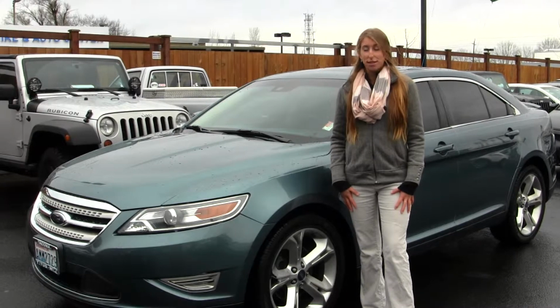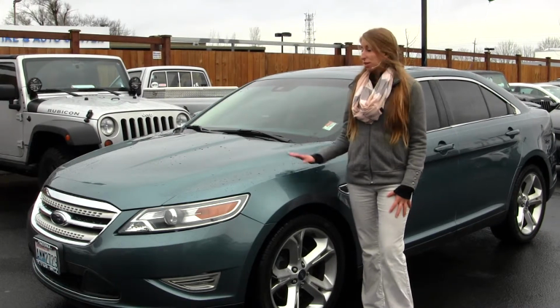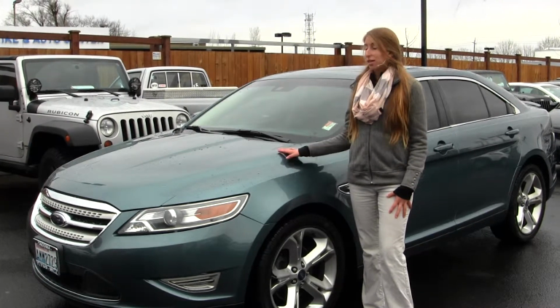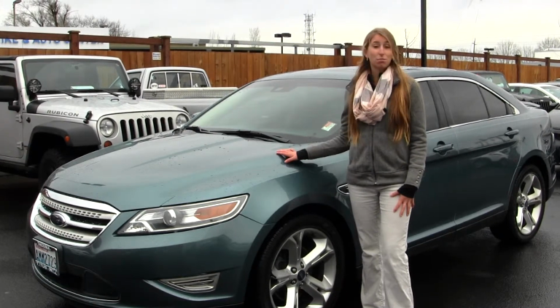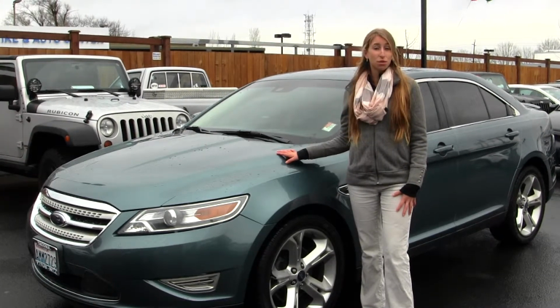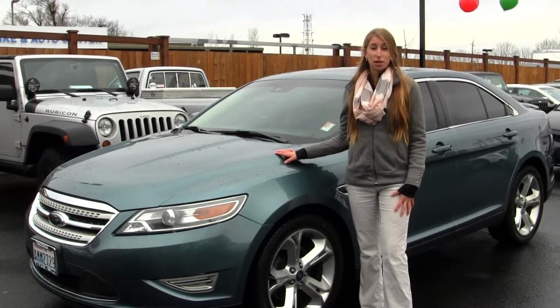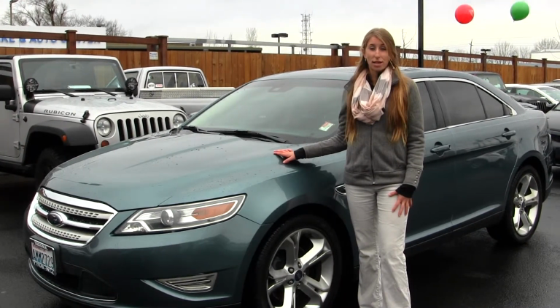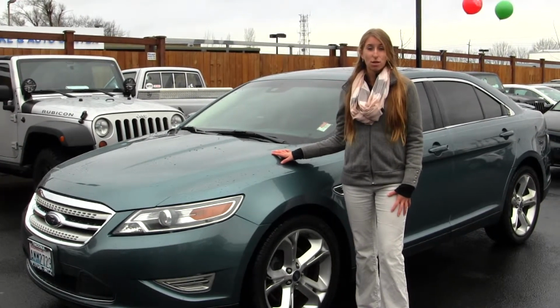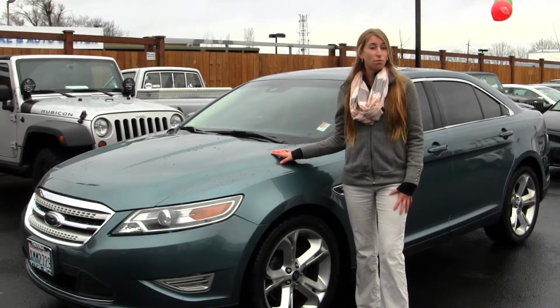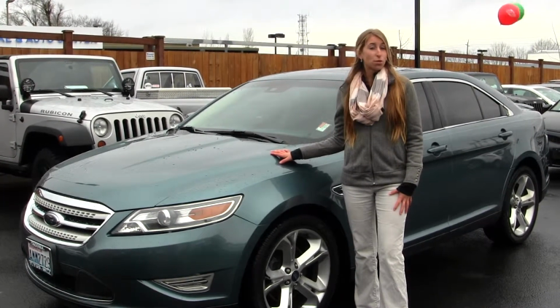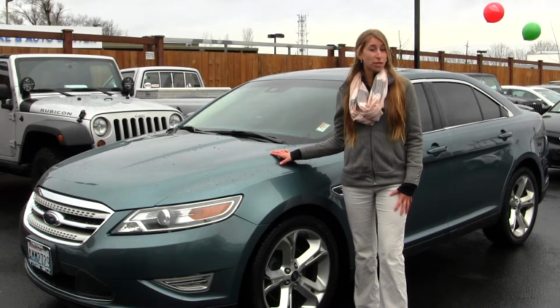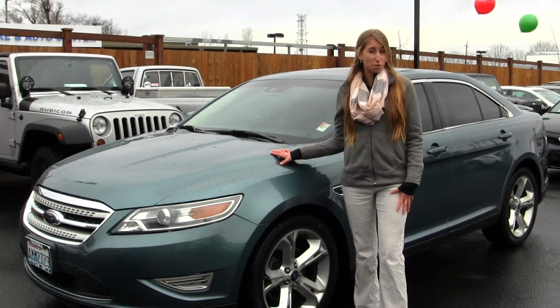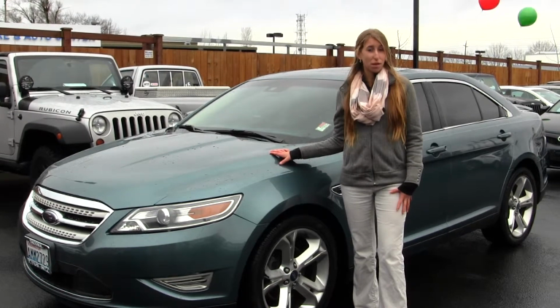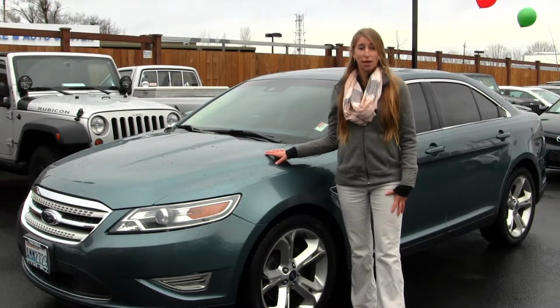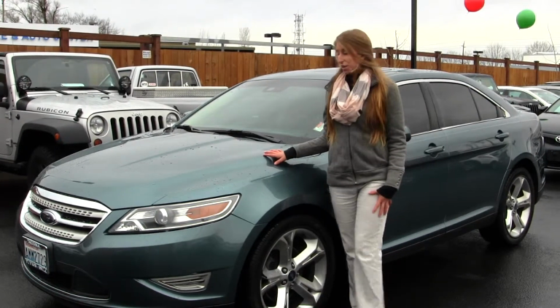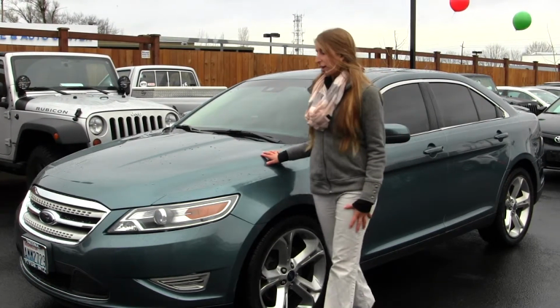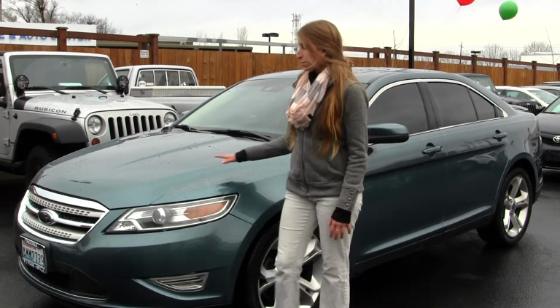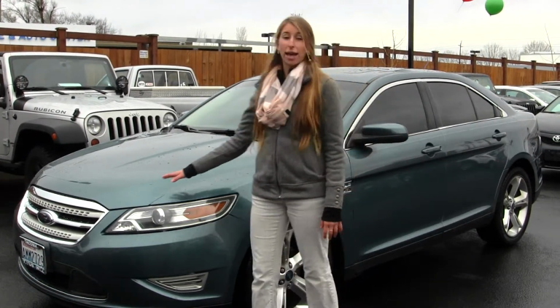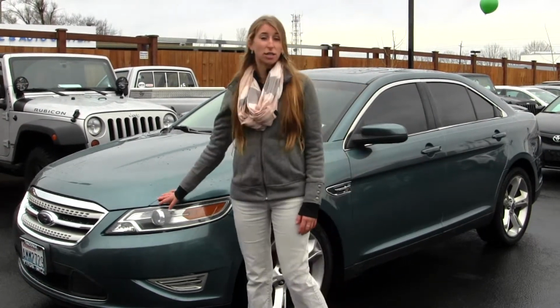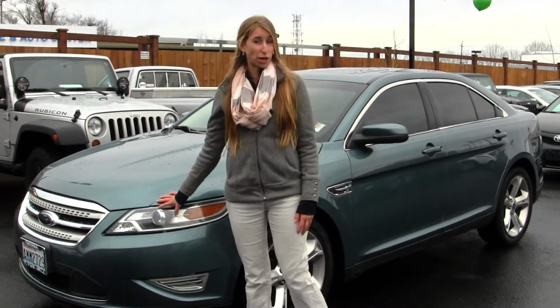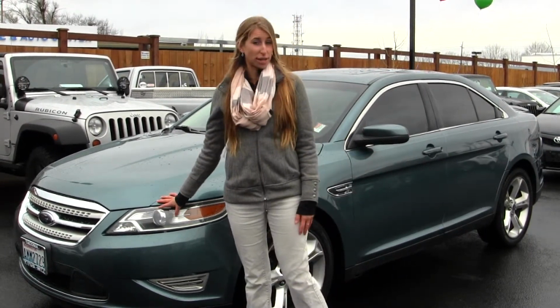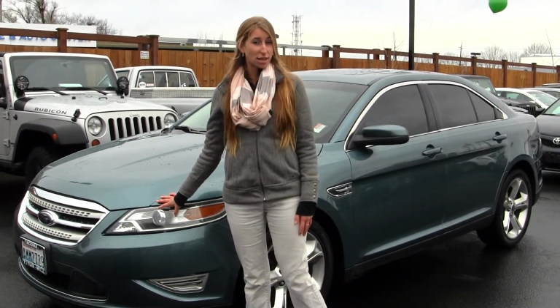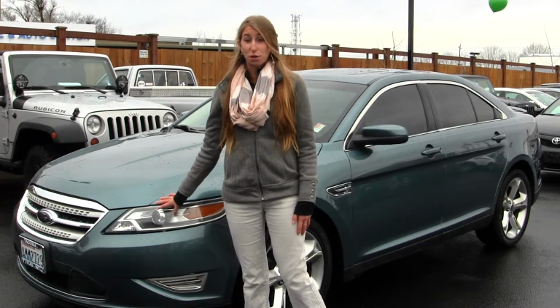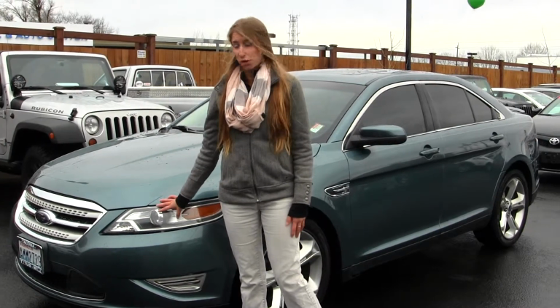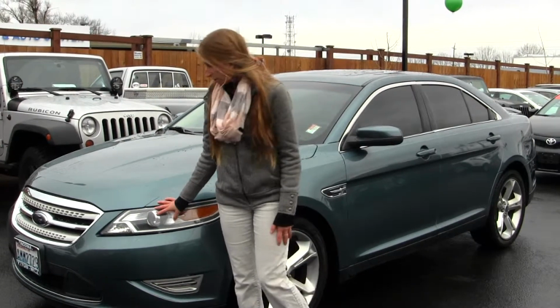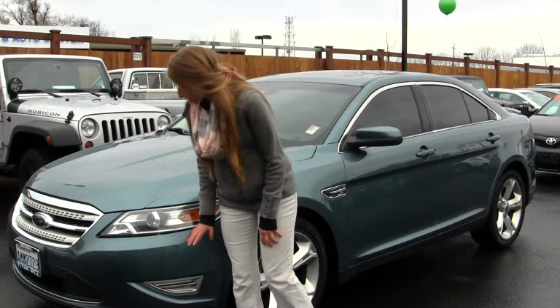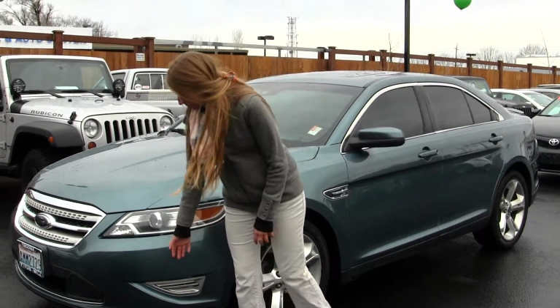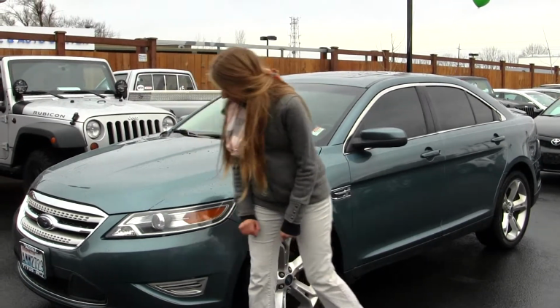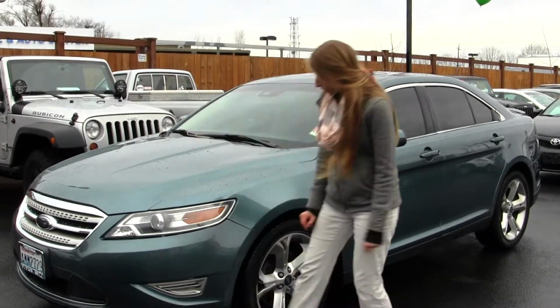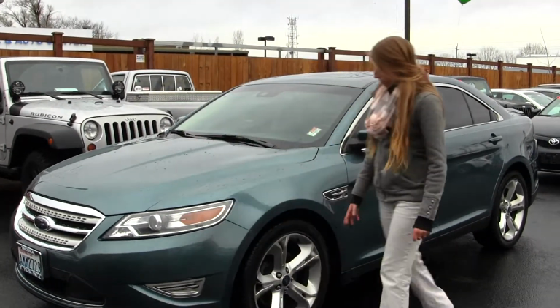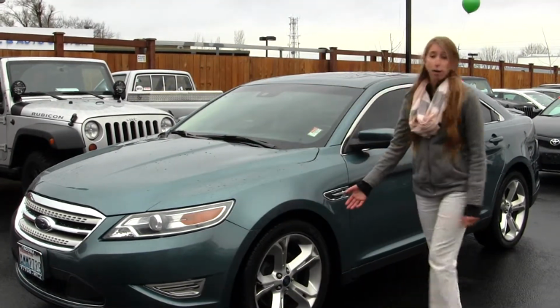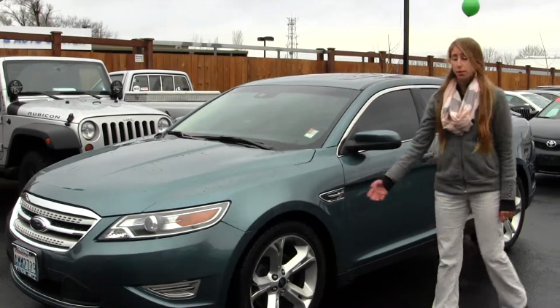Today we're looking at this classic blue 2010 Ford Taurus SHO. On the exterior it has the automatic HID projector headlights — they're wonderful for night driving. It also has fog lights in the front and alloy wheels.